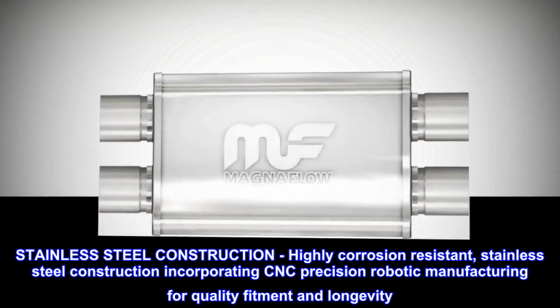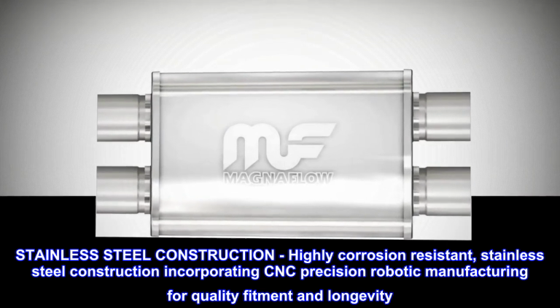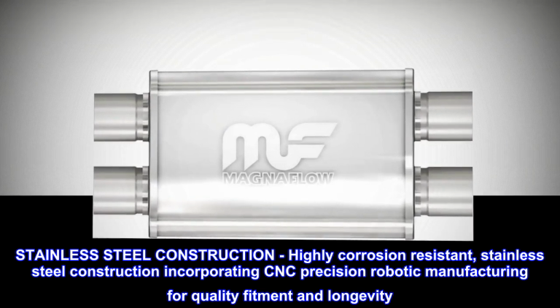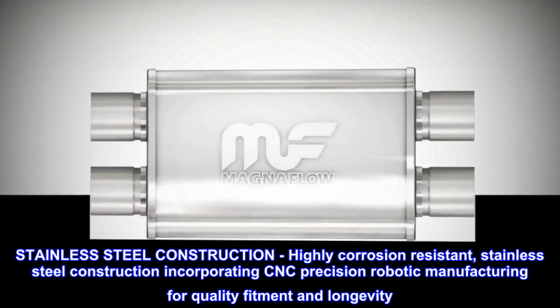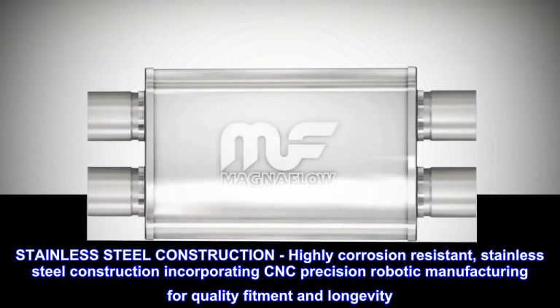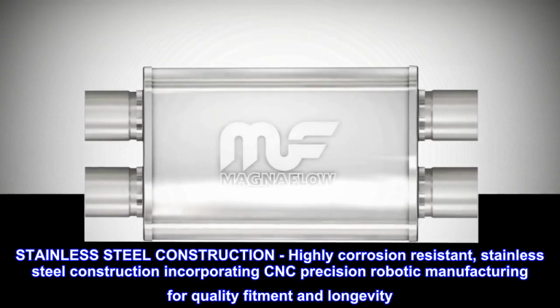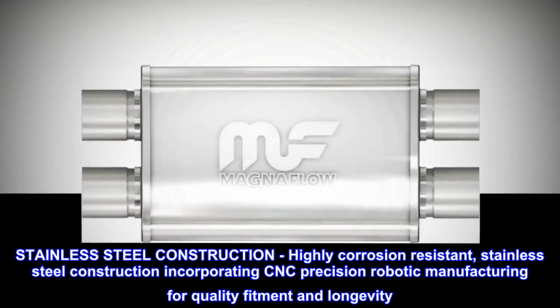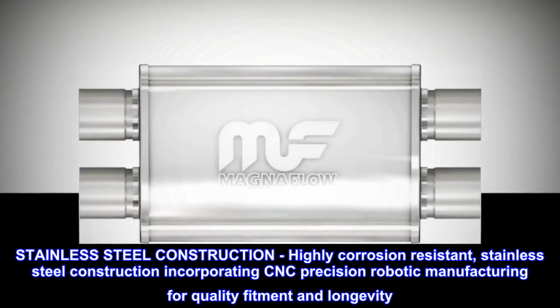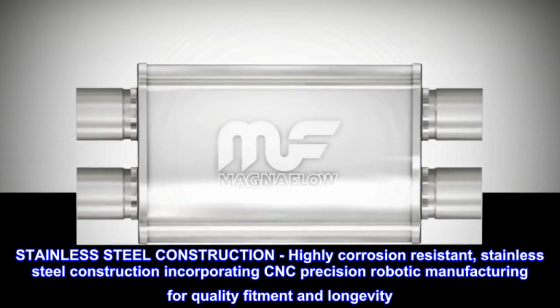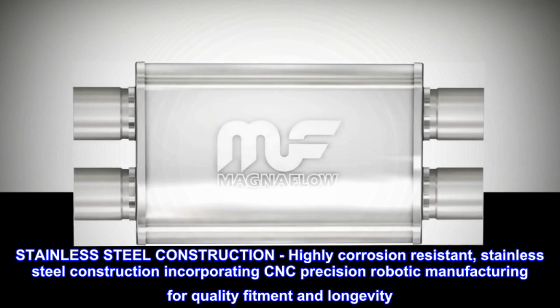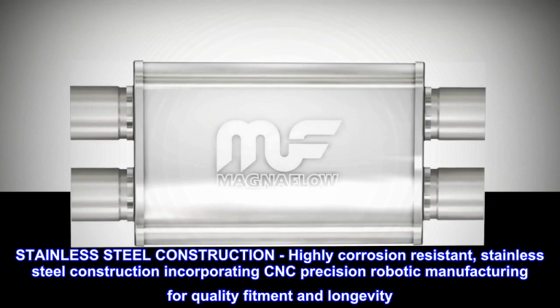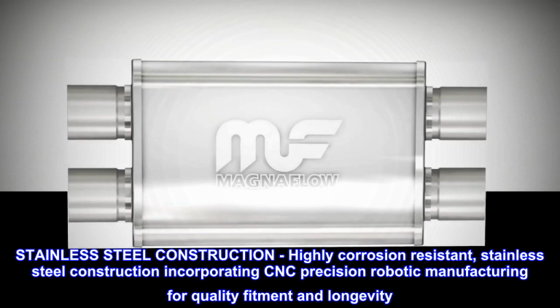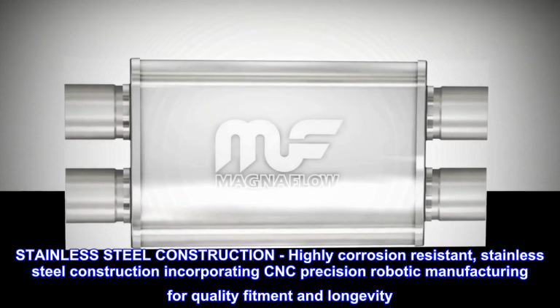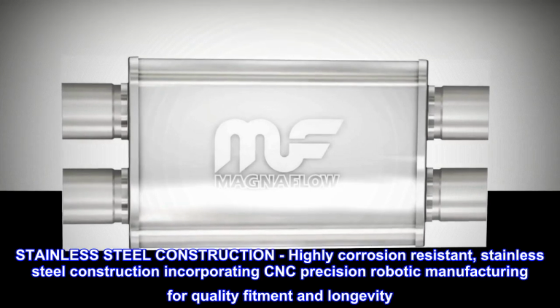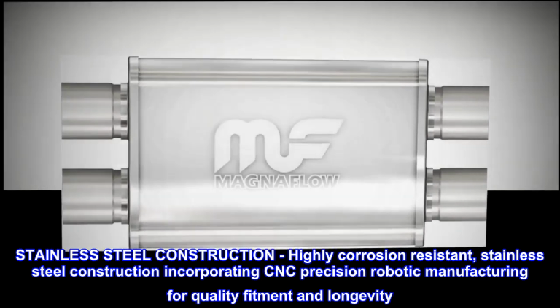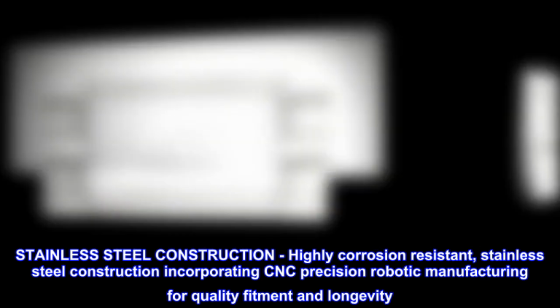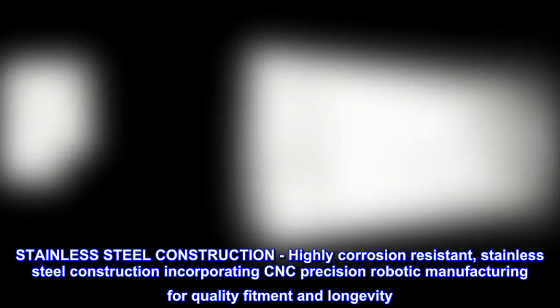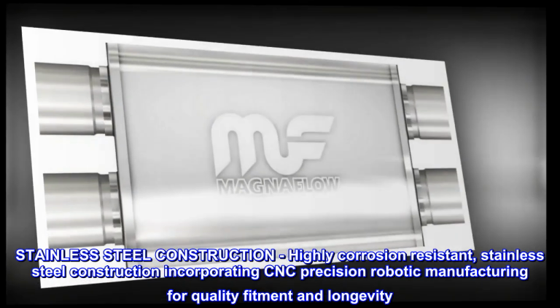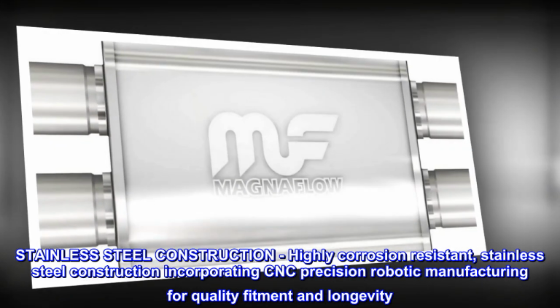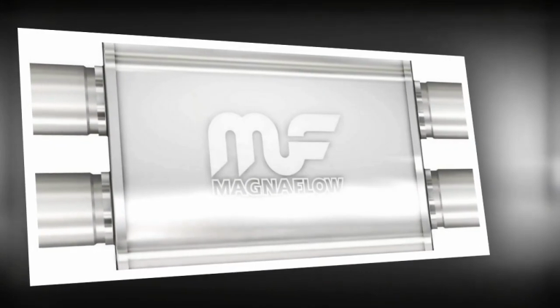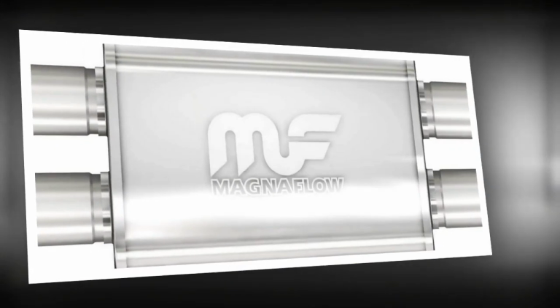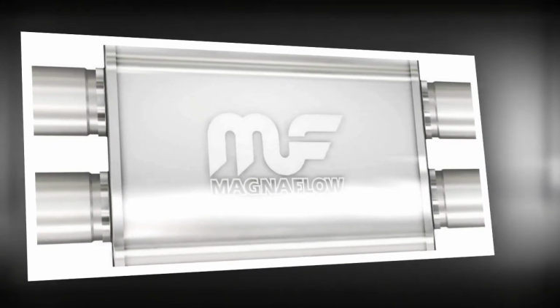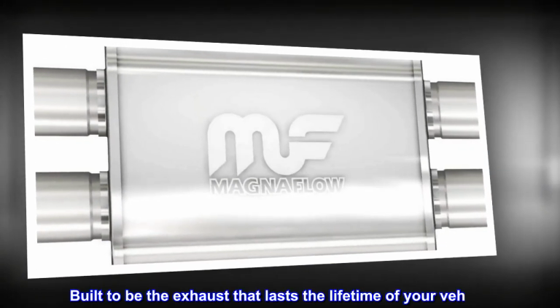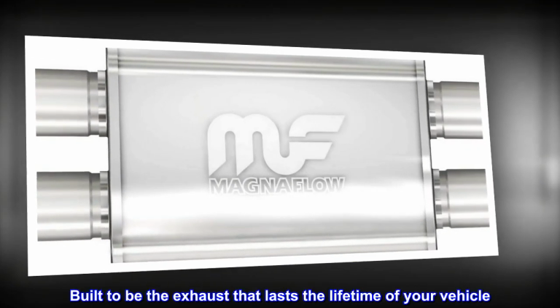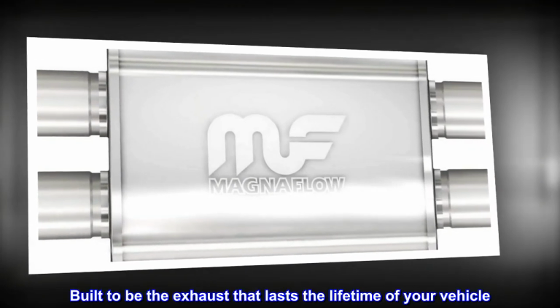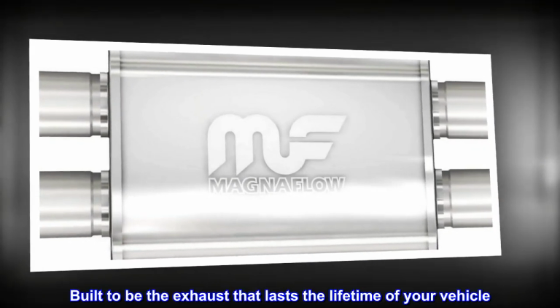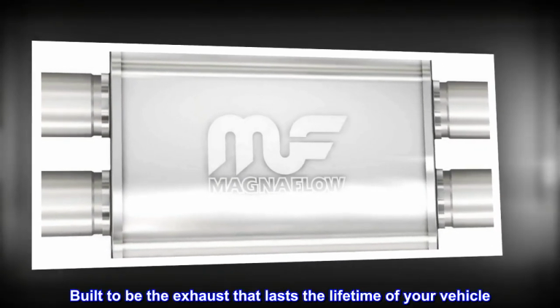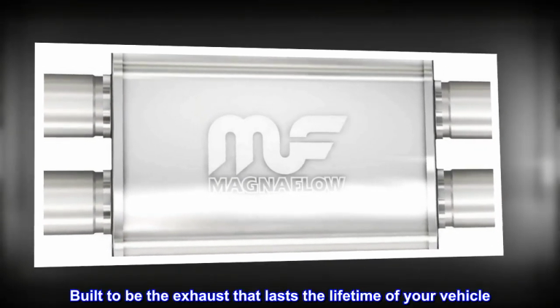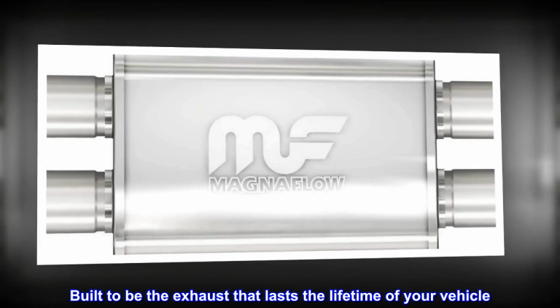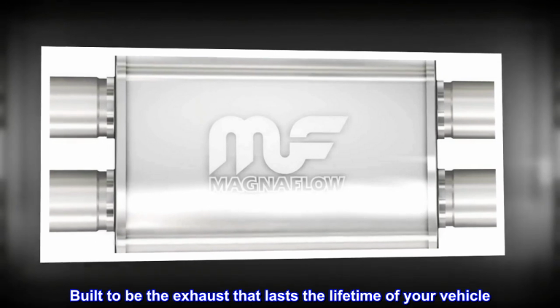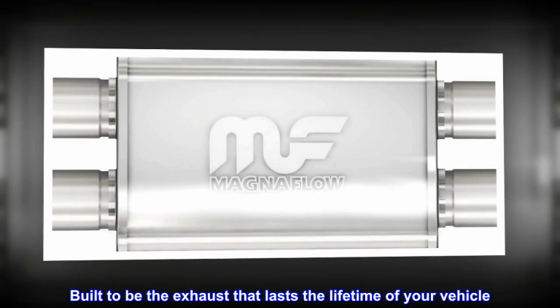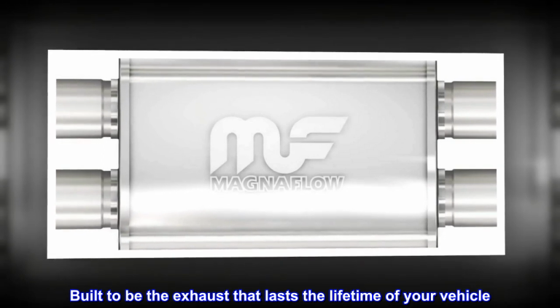CNC precision robotic manufacturing for quality fitment and longevity — built to be the exhaust that lasts the lifetime of your vehicle.